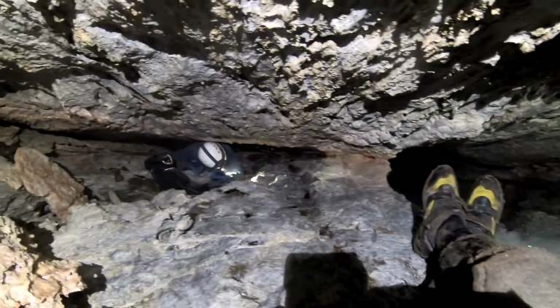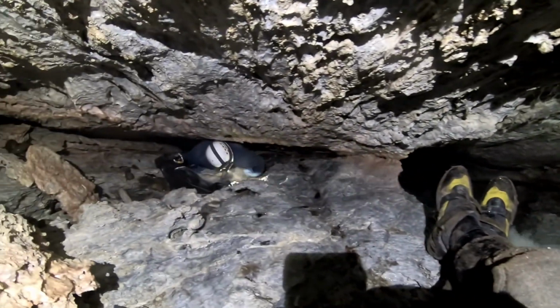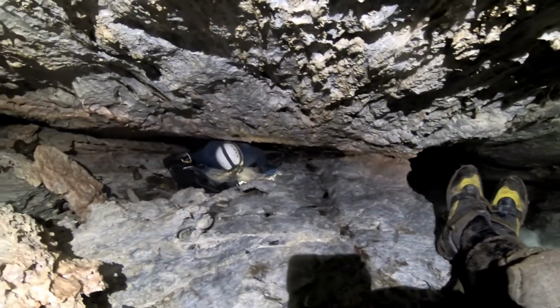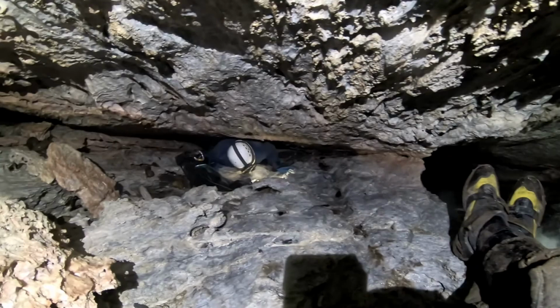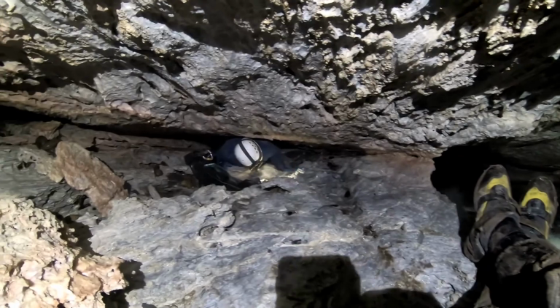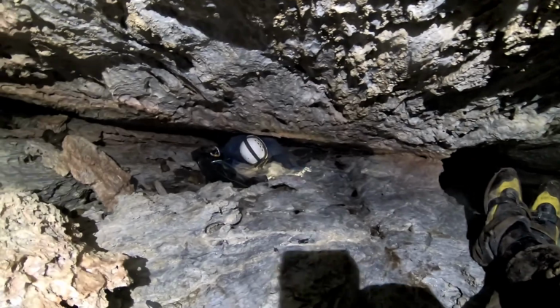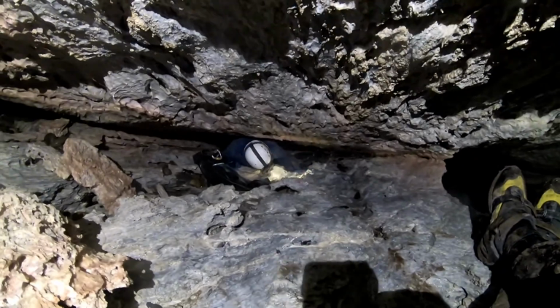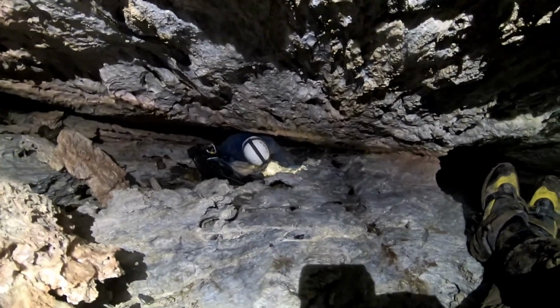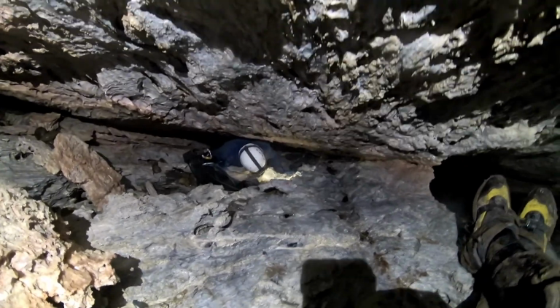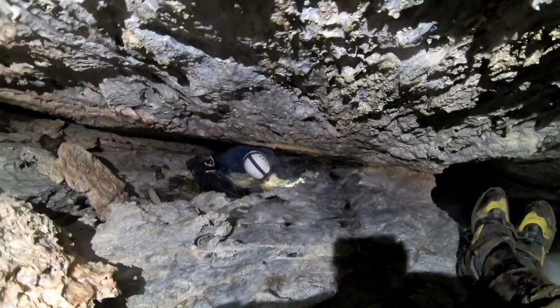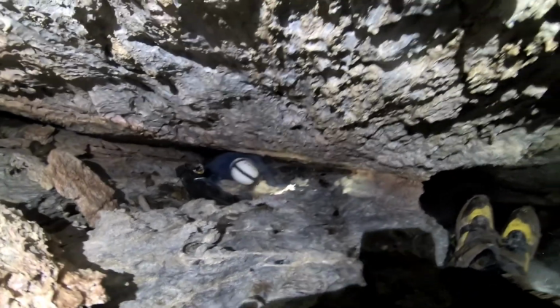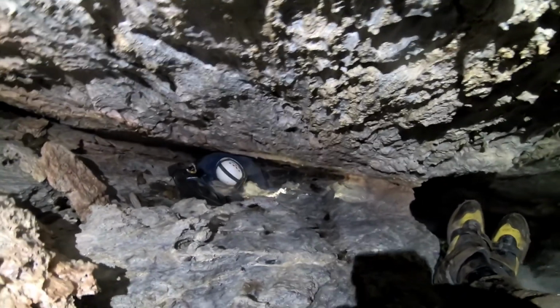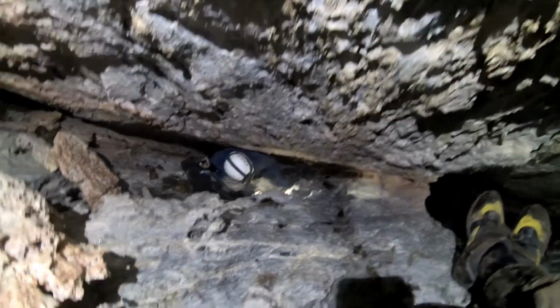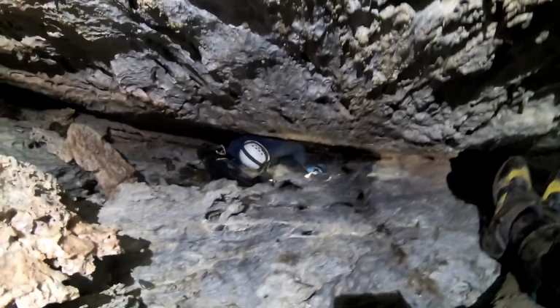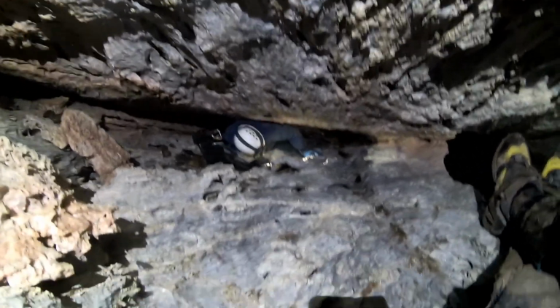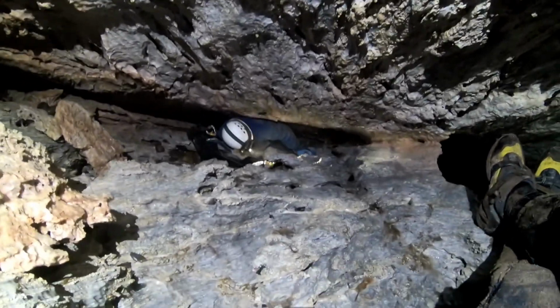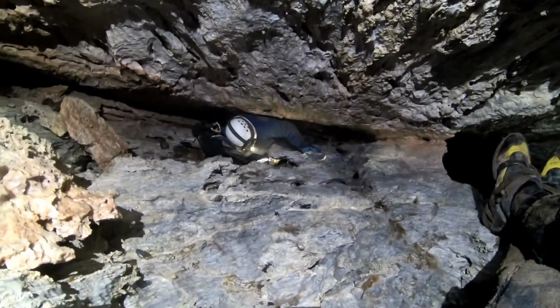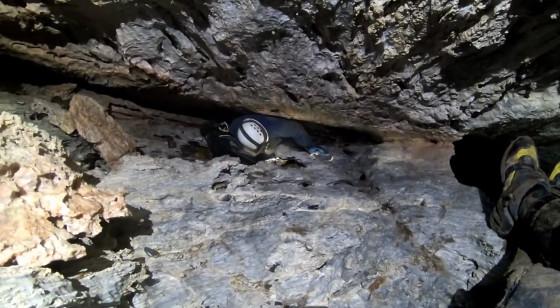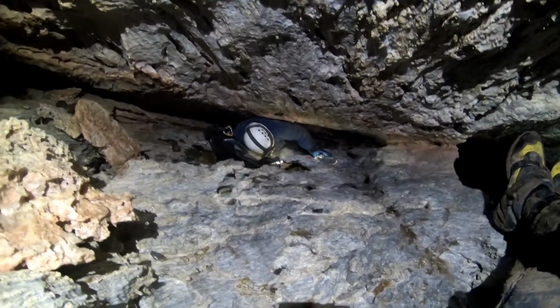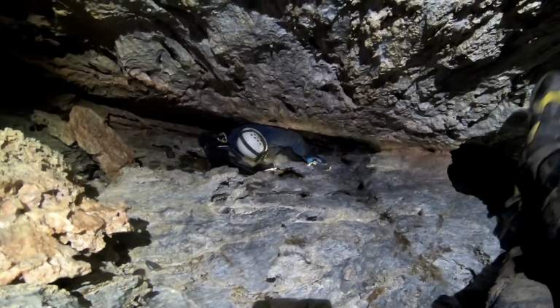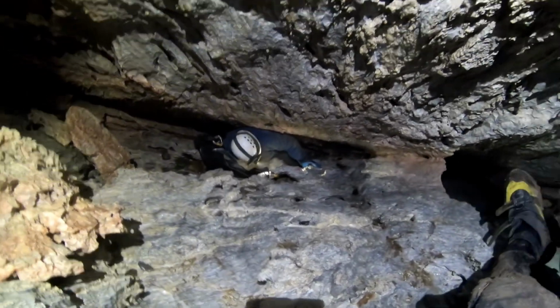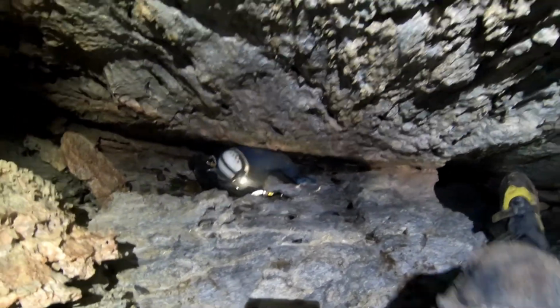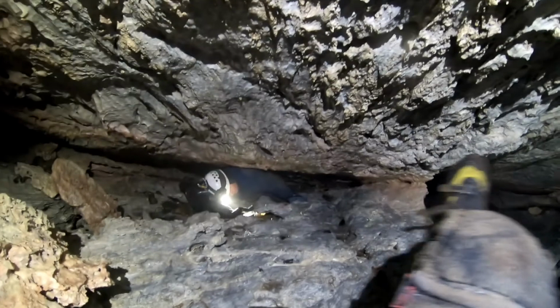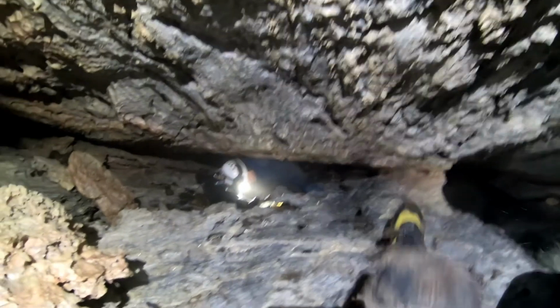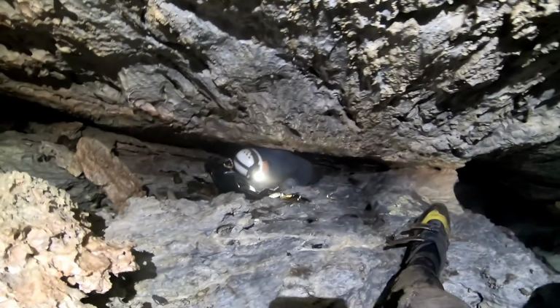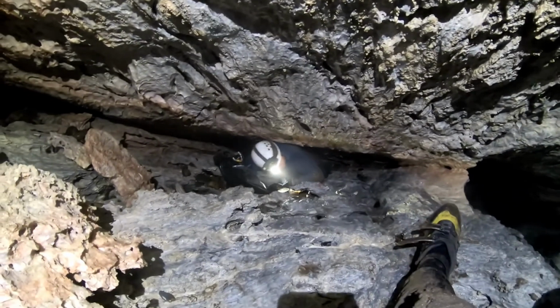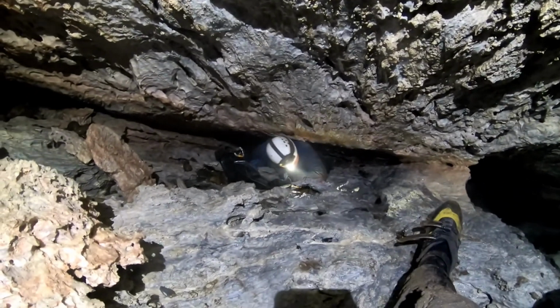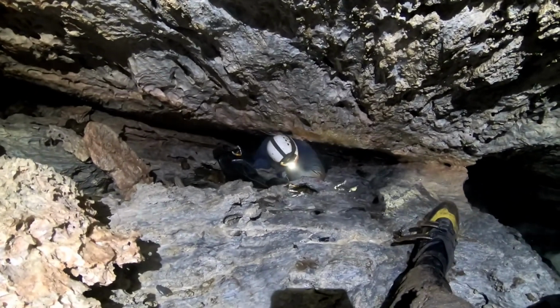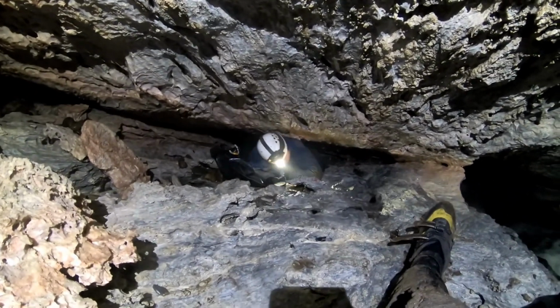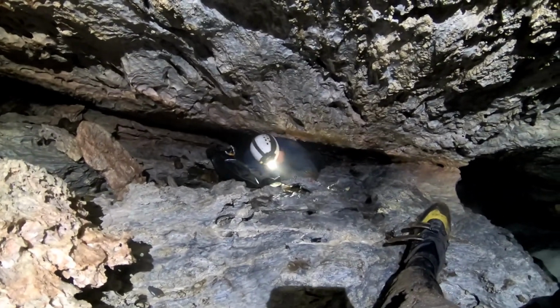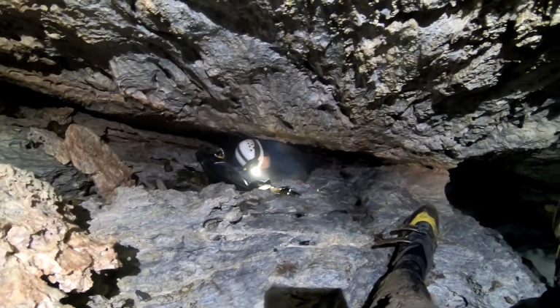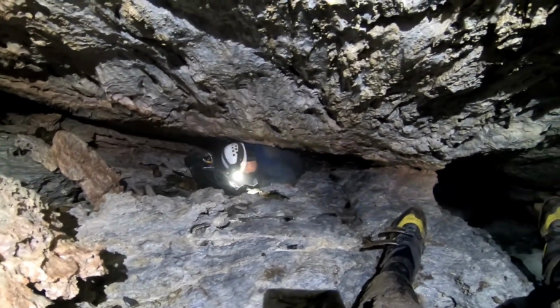Here Hannah is crawling back out to the streamway after we completed the survey of the lead at station M19. There's one more lead left down there, but it will require digging.